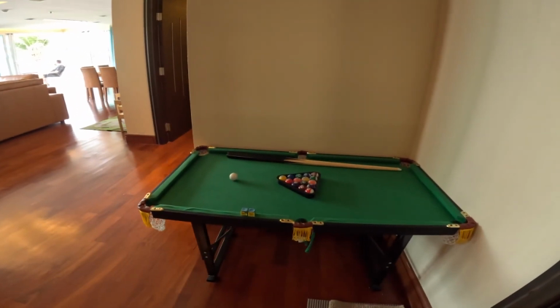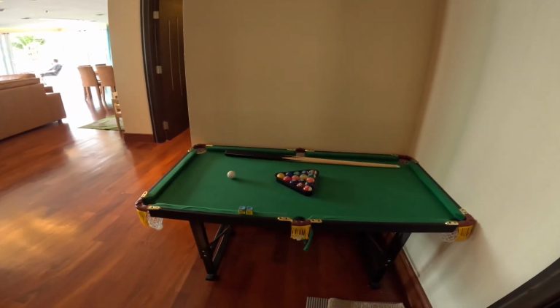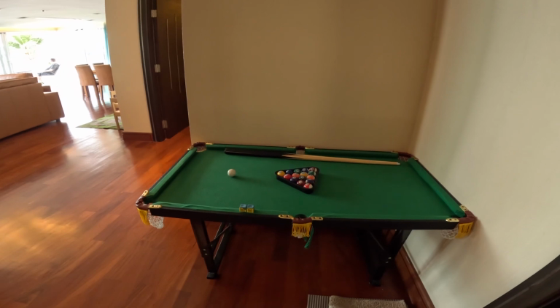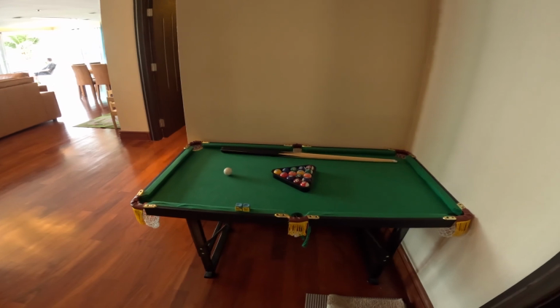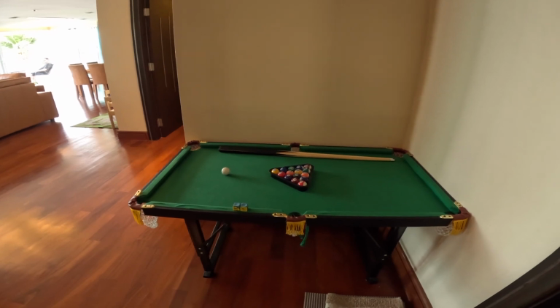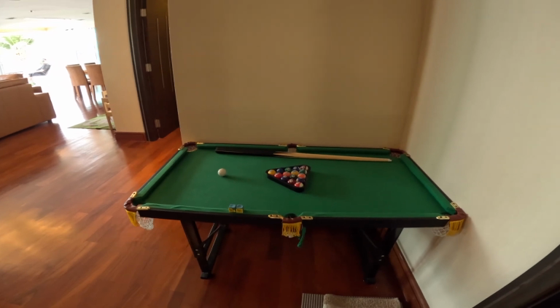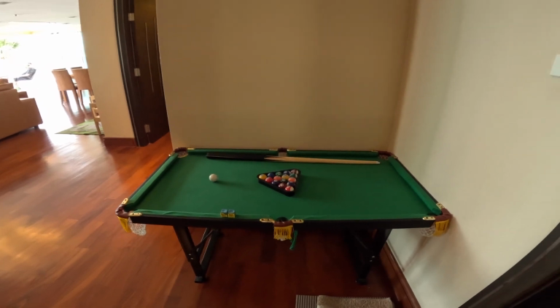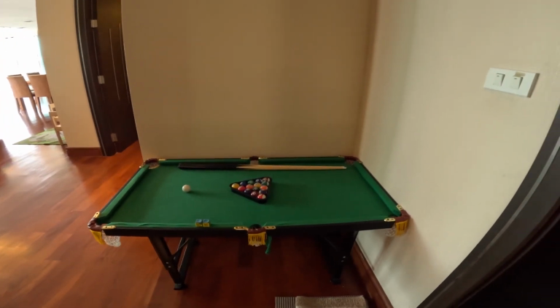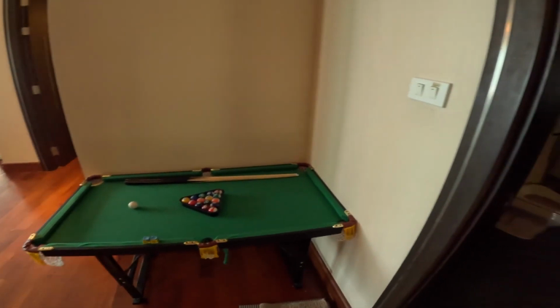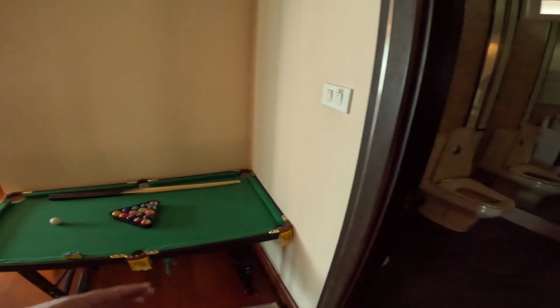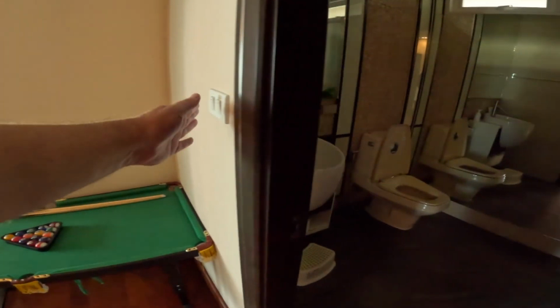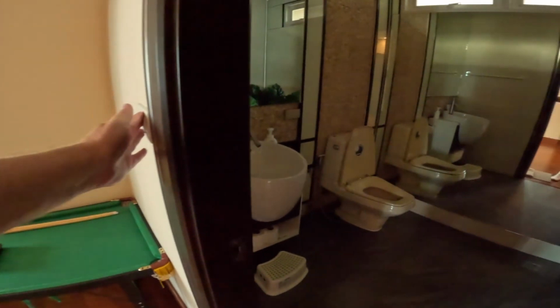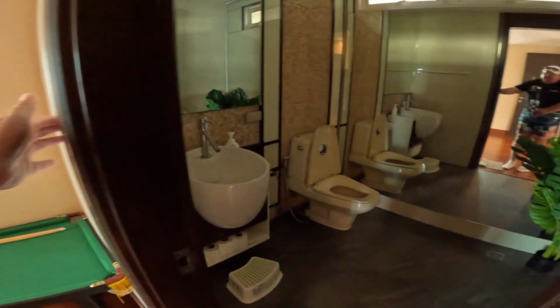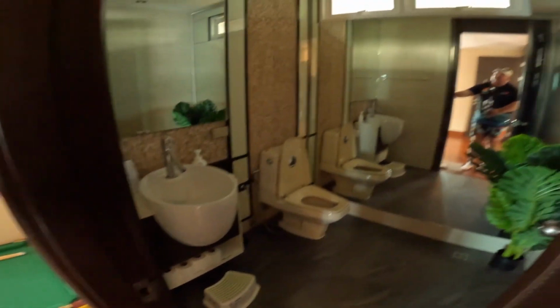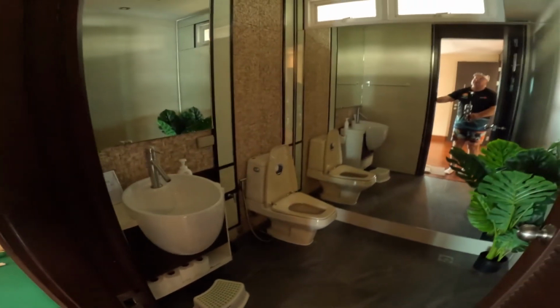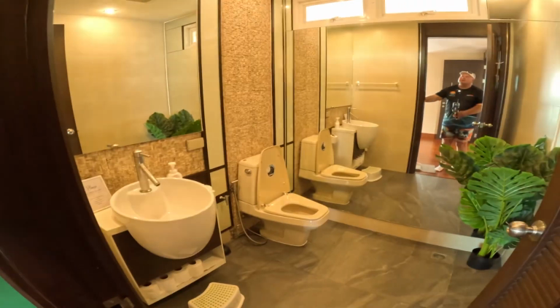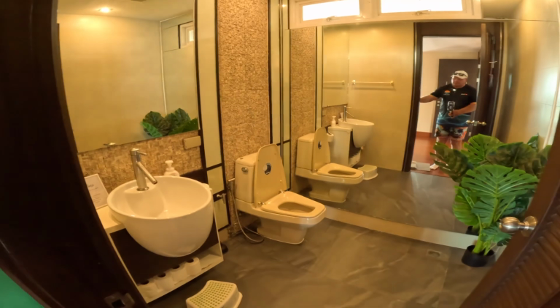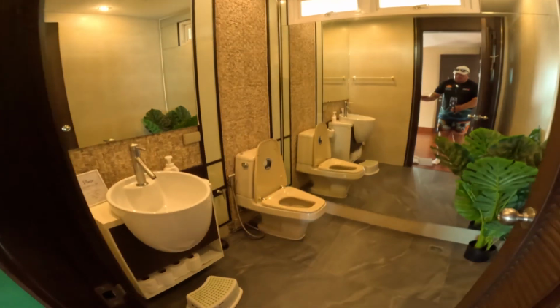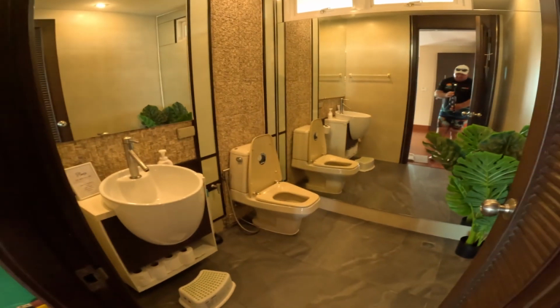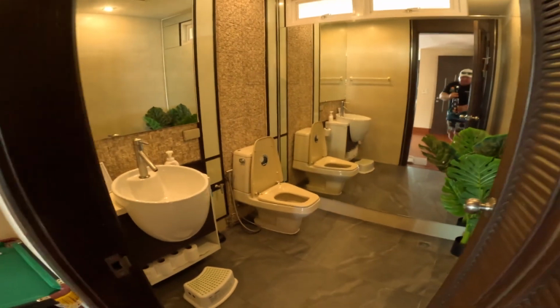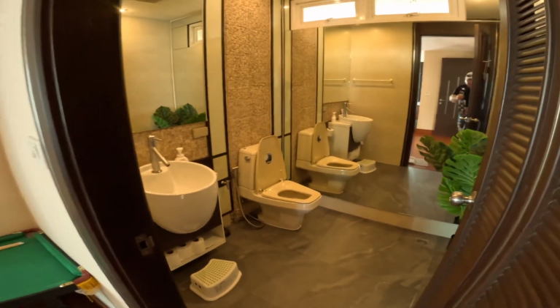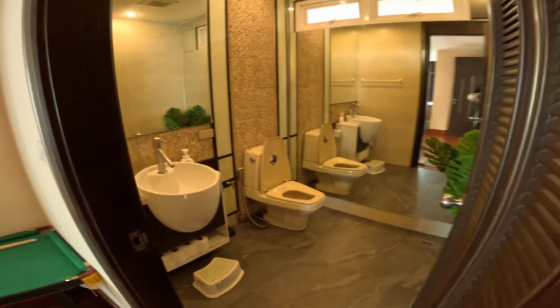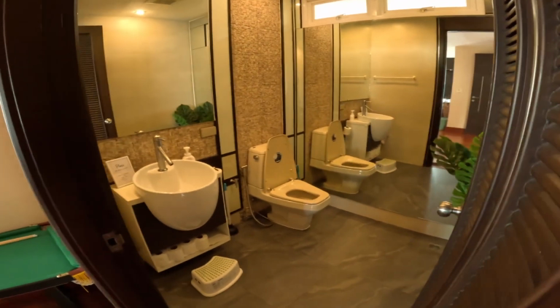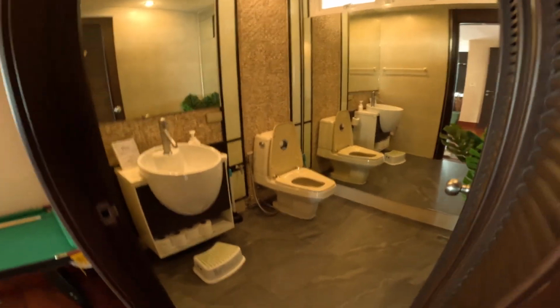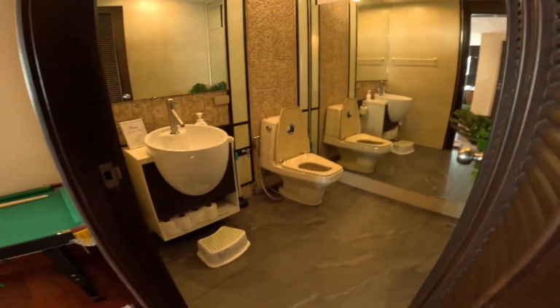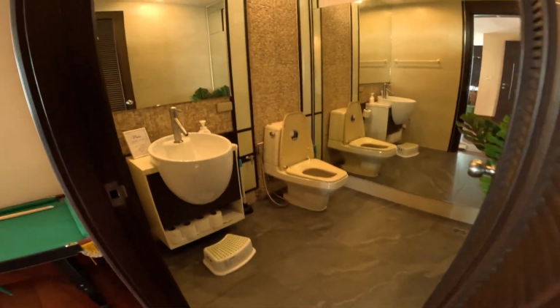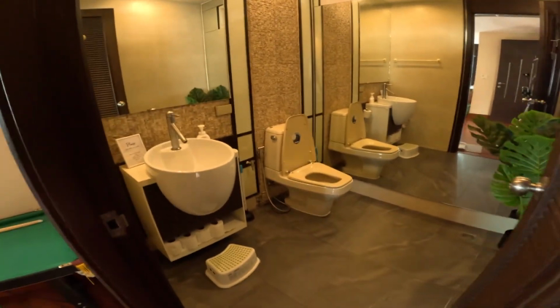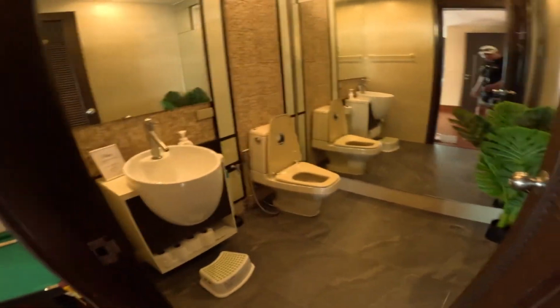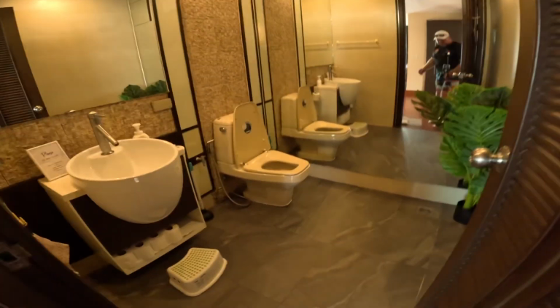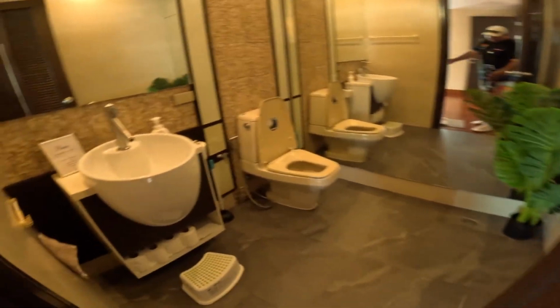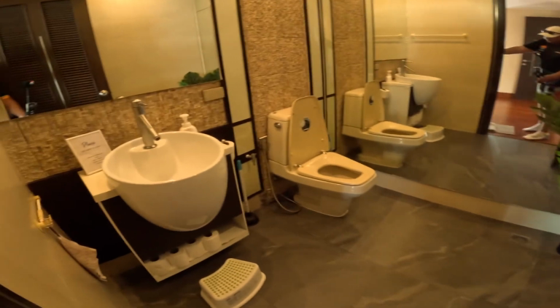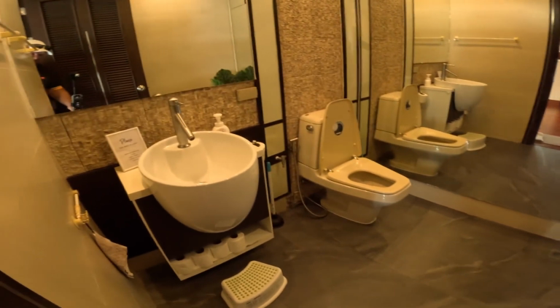There's a big pool table — great for the kids. There's also another bathroom, basically just a toilet for guests.